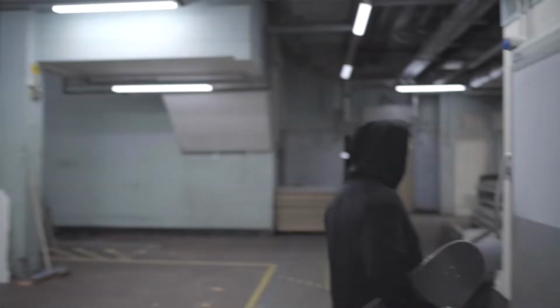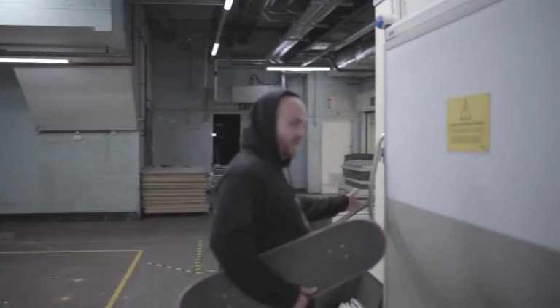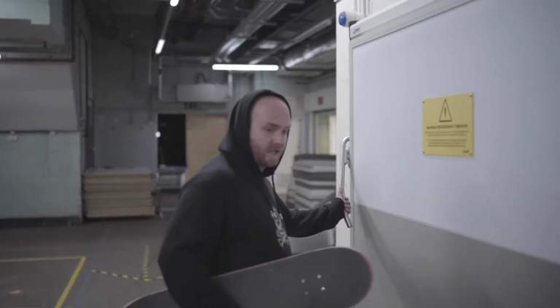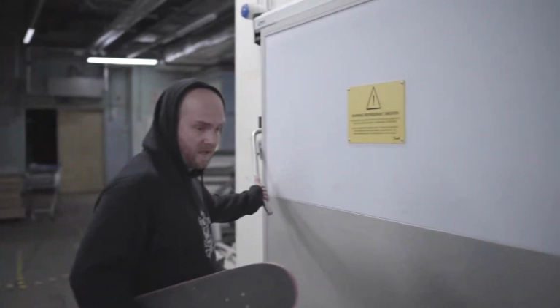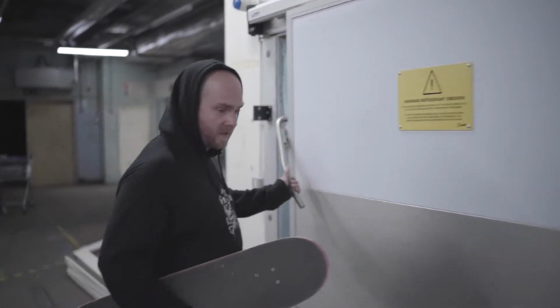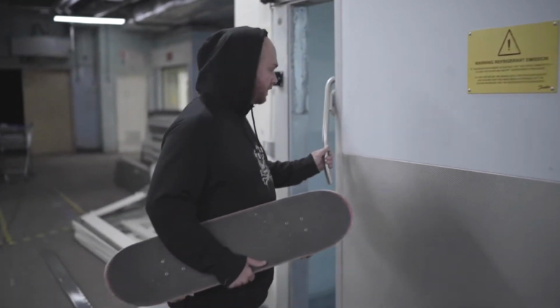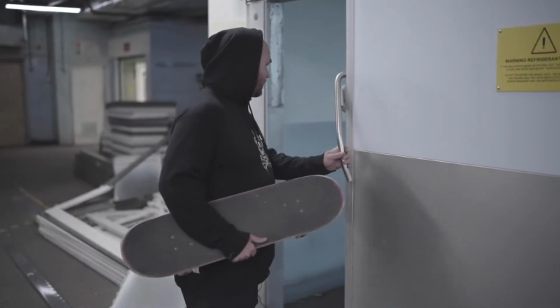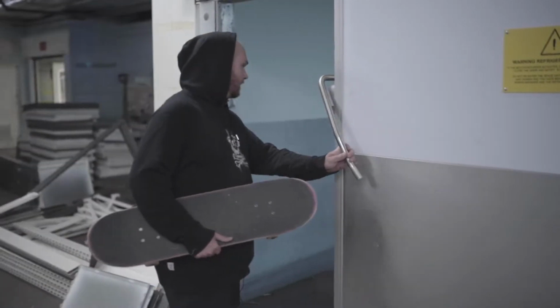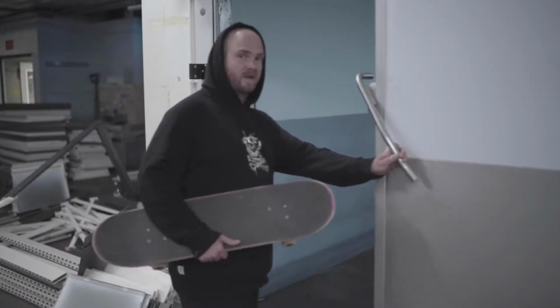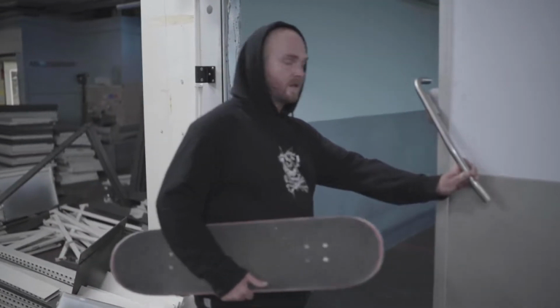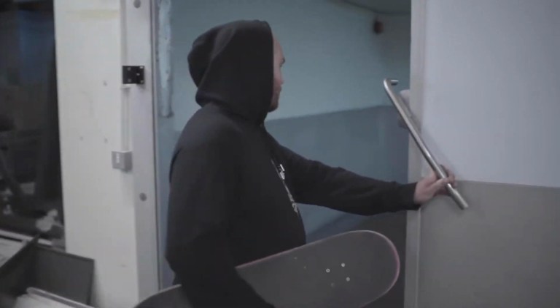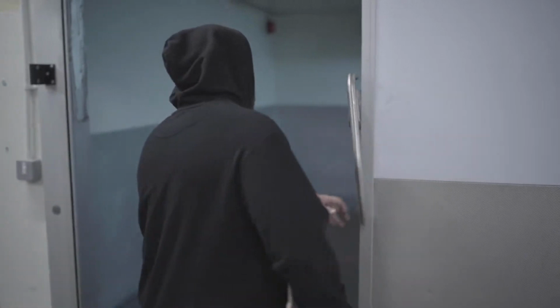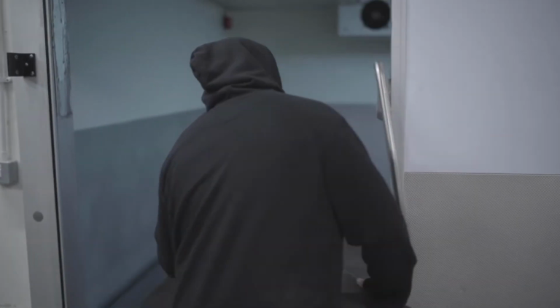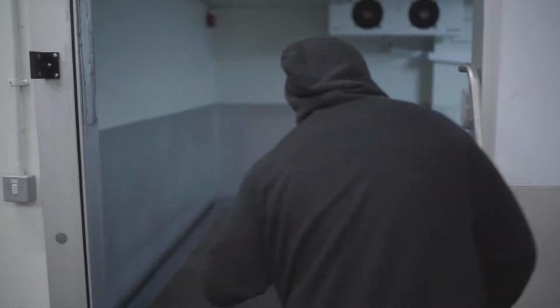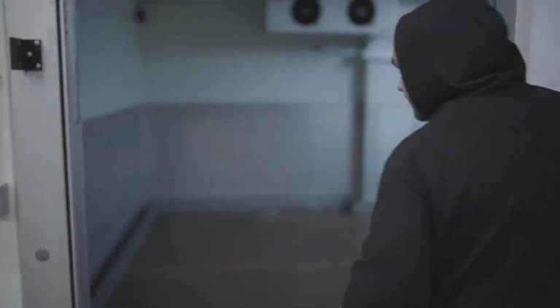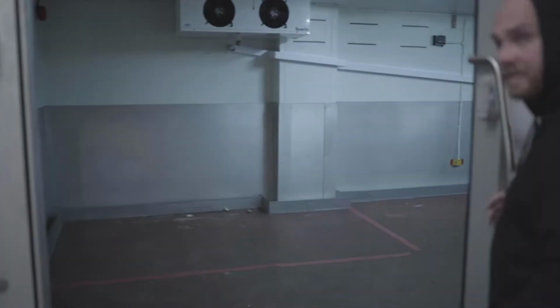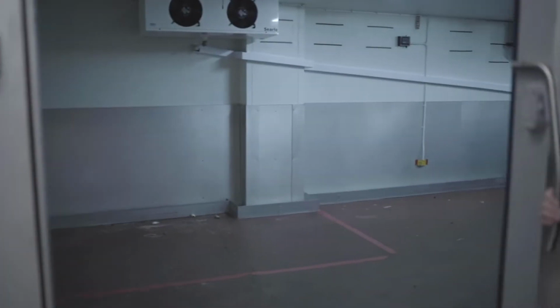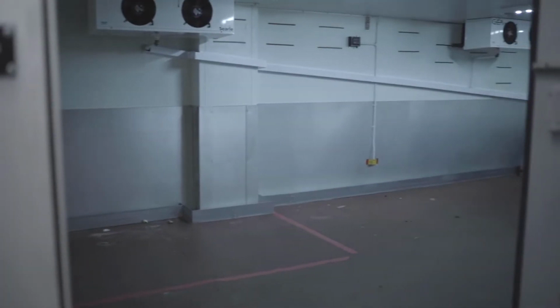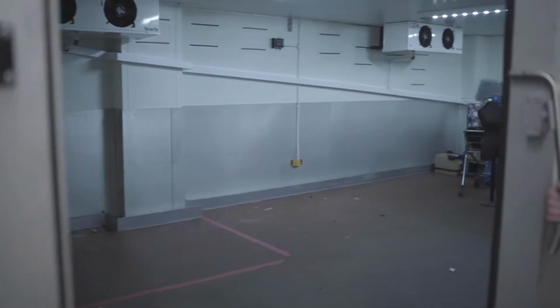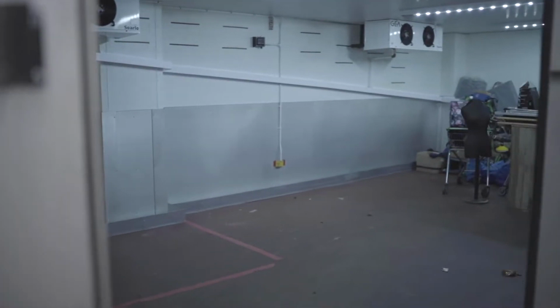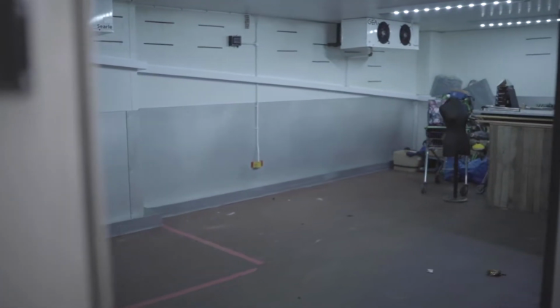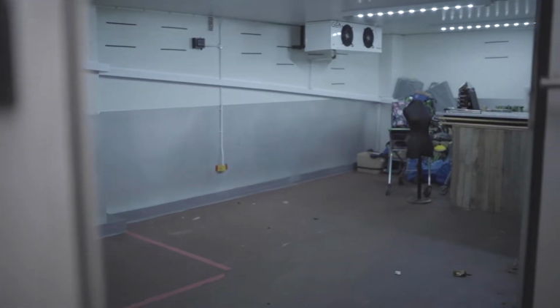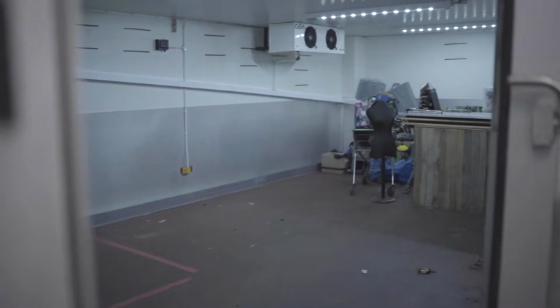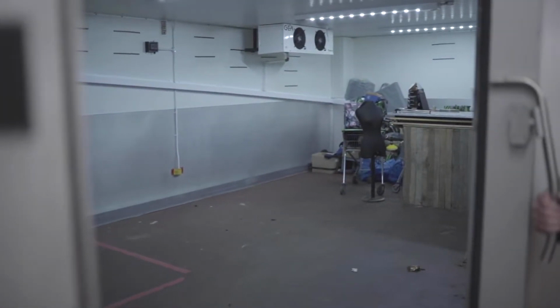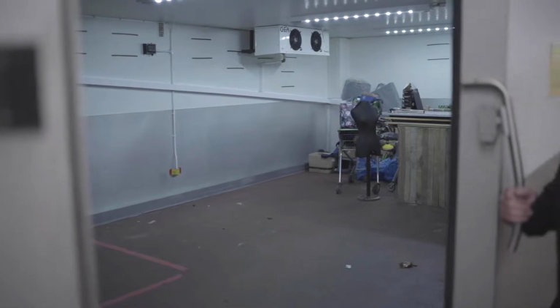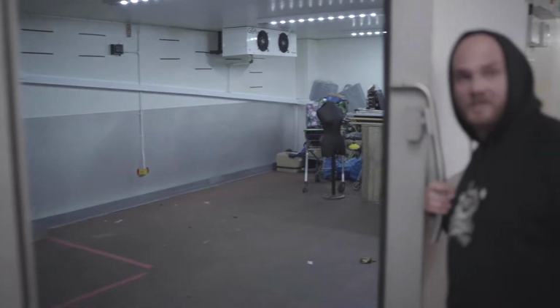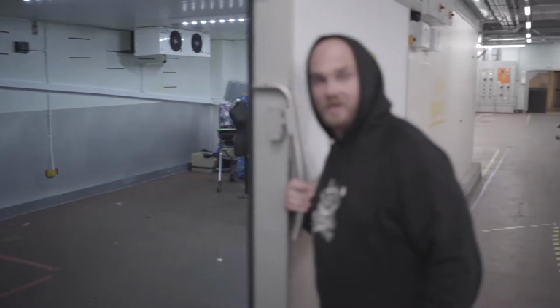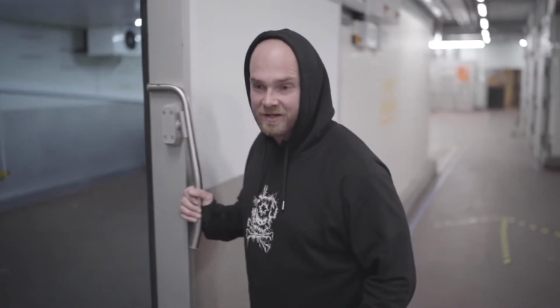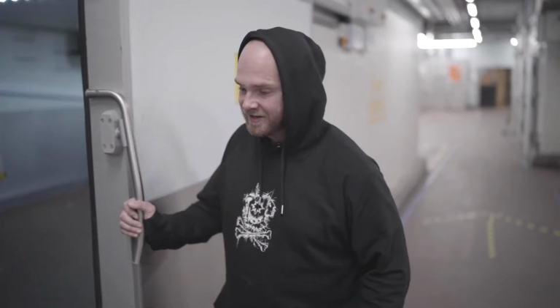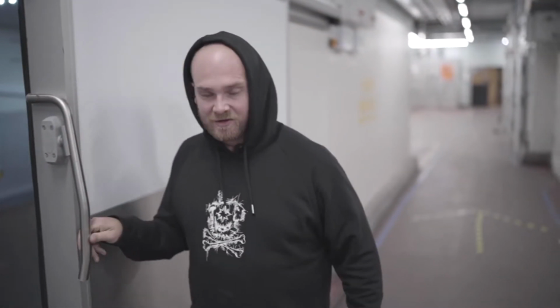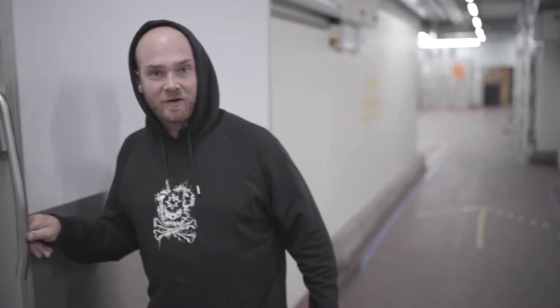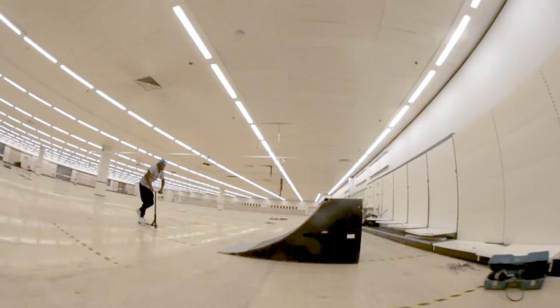This space in here — quick peek — I think it's going to be a games room. Maybe get old pinball, Time Crisis, all the old classics.